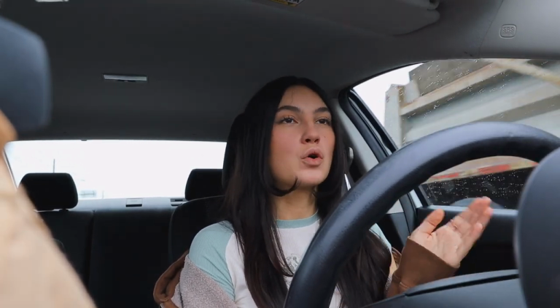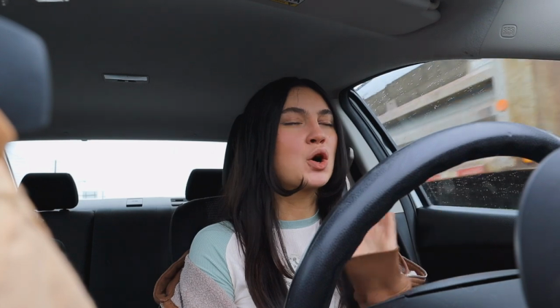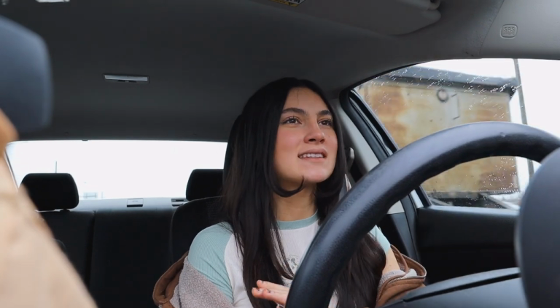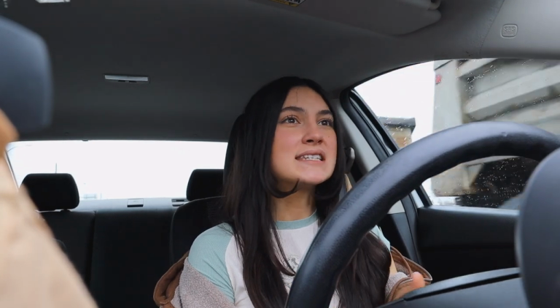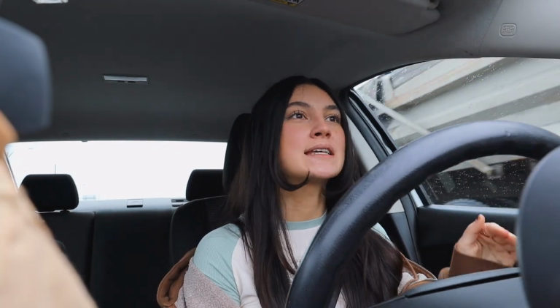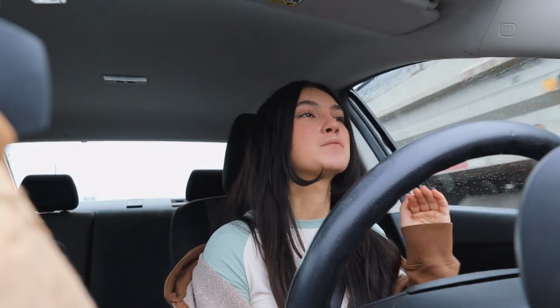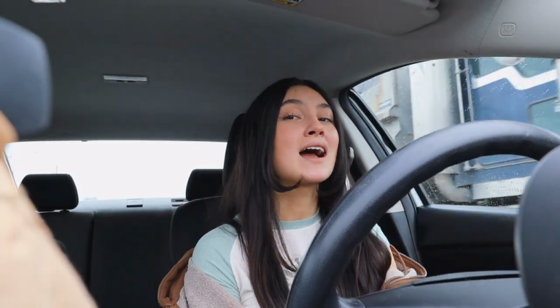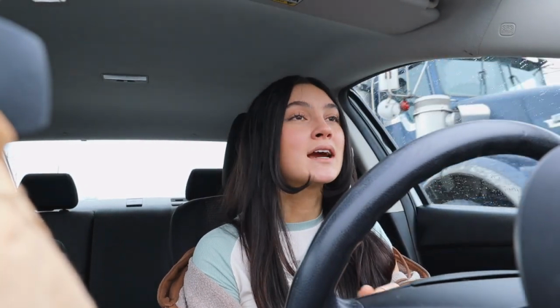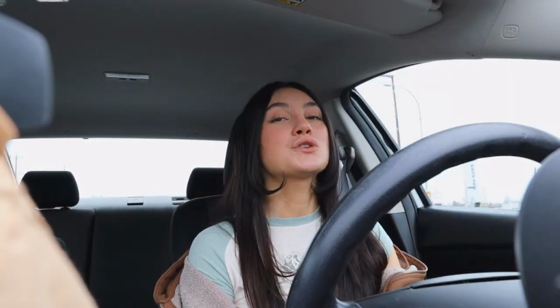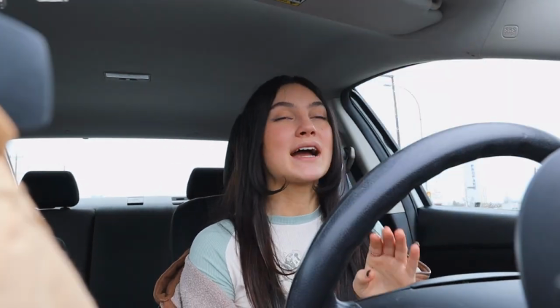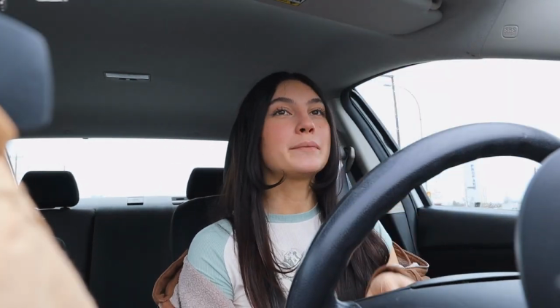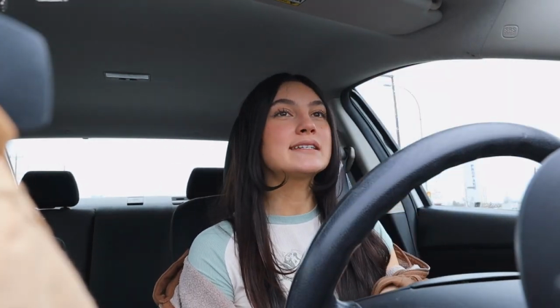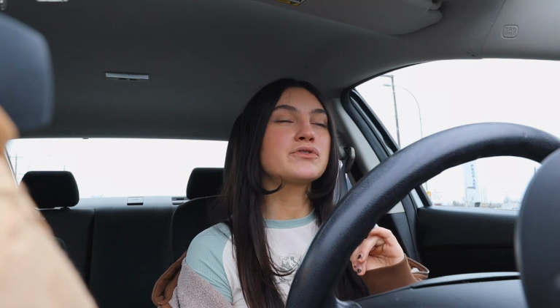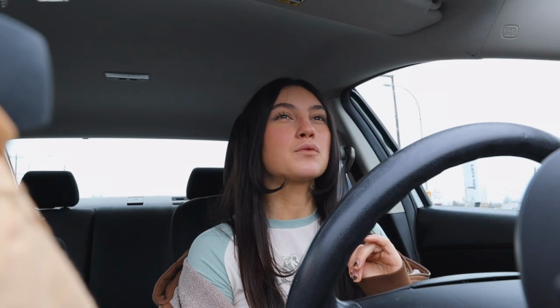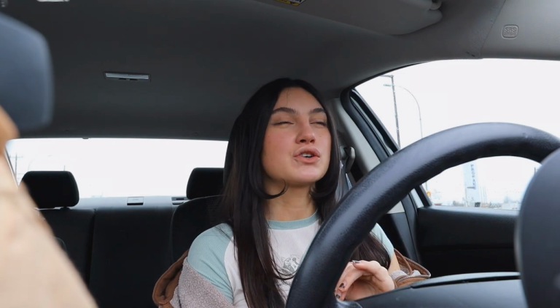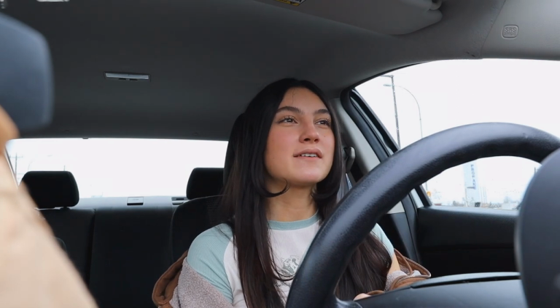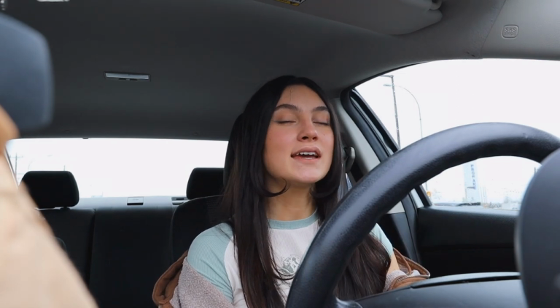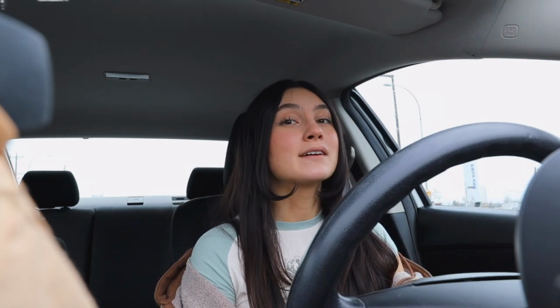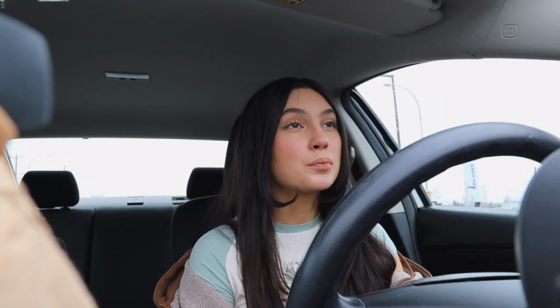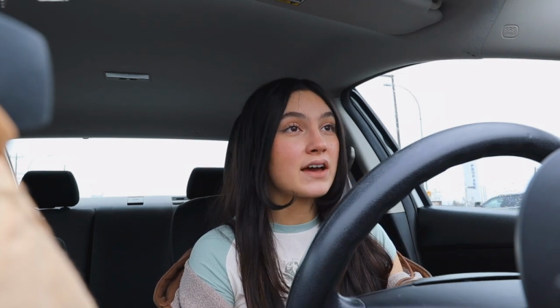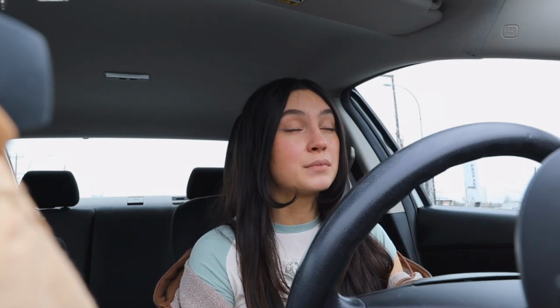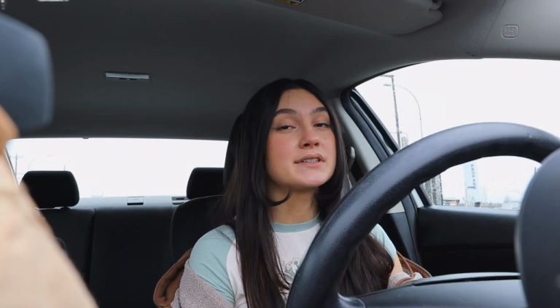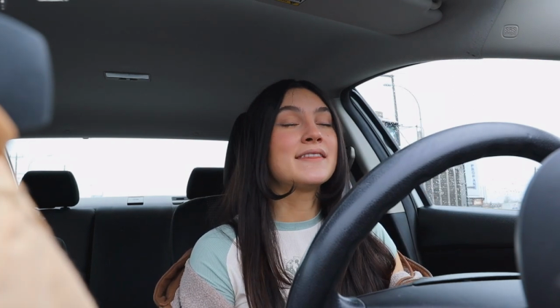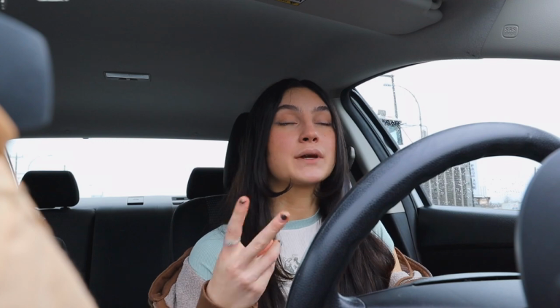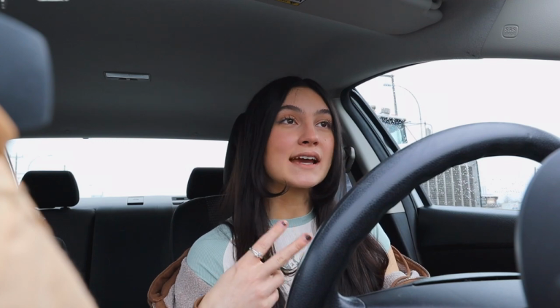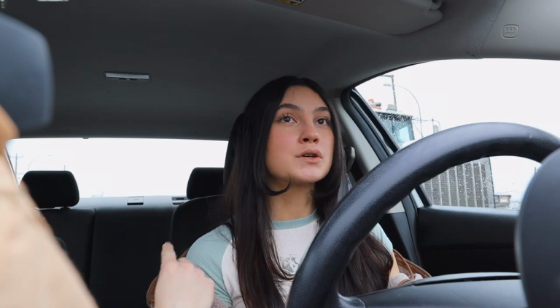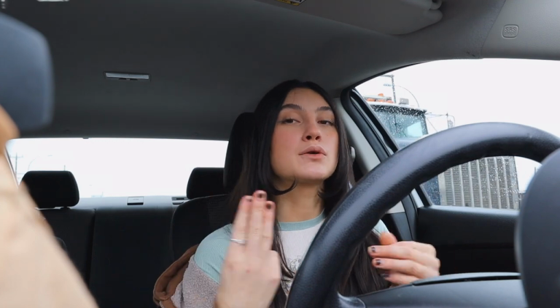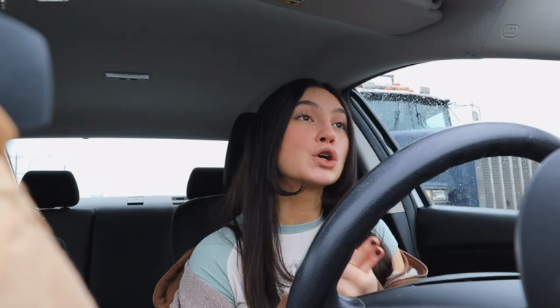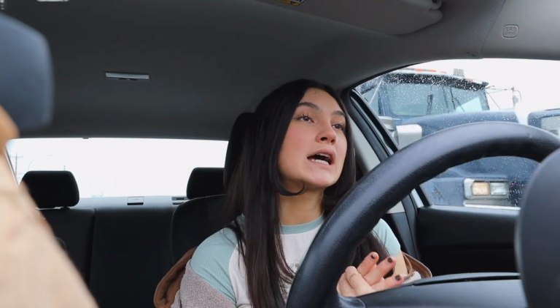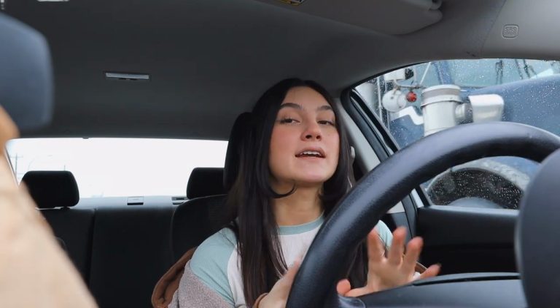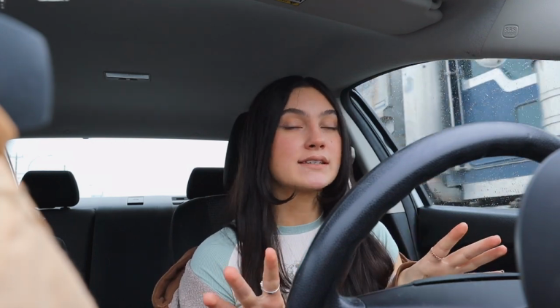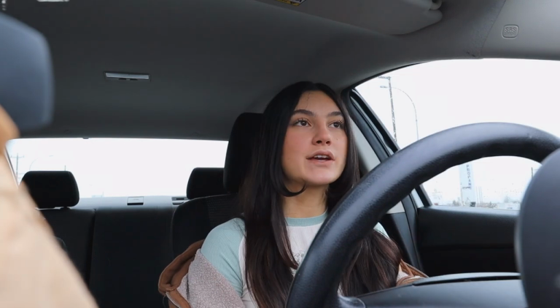Now we're heading to the second thrift store, so I hope that they have more and I hope that it's less busy so we can spend more time in there. I also did buy some pieces at the thrift store that I wasn't sure were gonna fit — I really hope that they fit. After we go to the second thrift store we're gonna go to a third one and then call it a day.